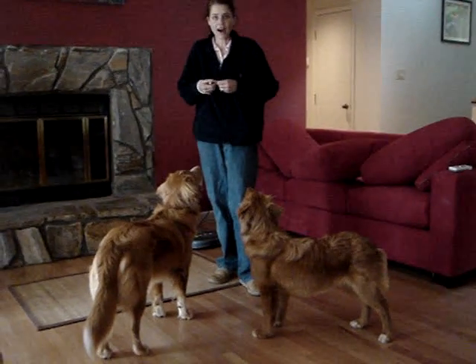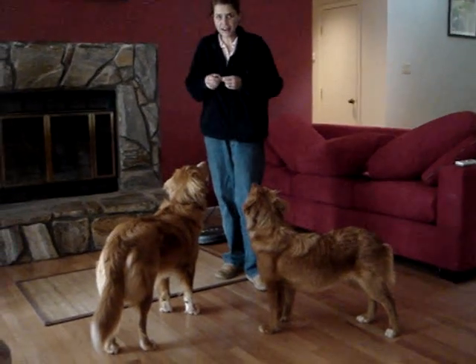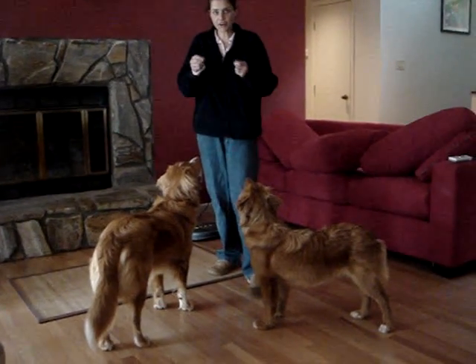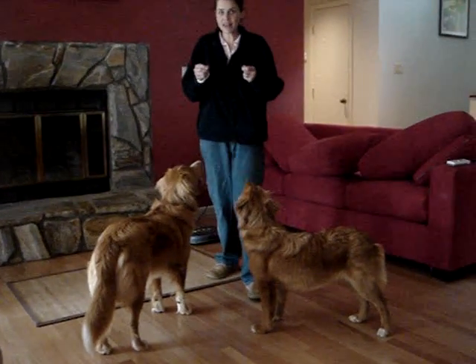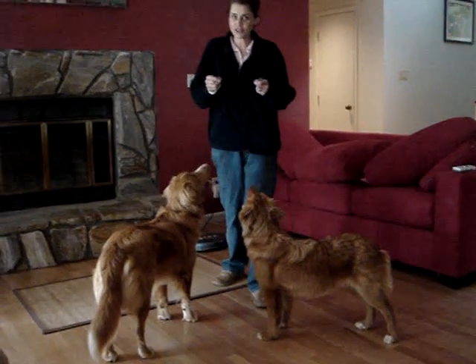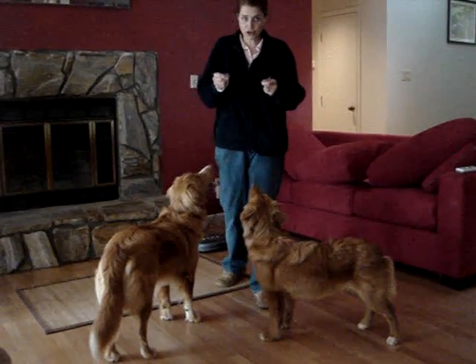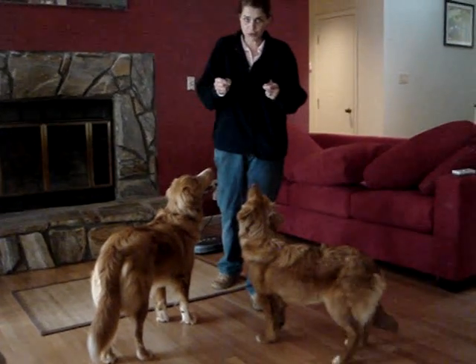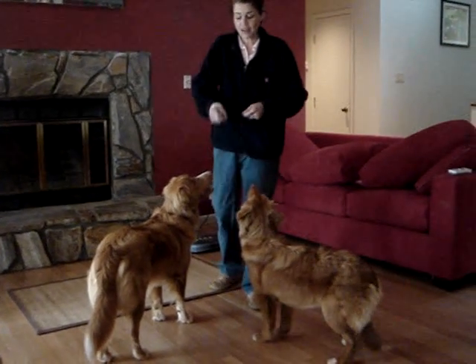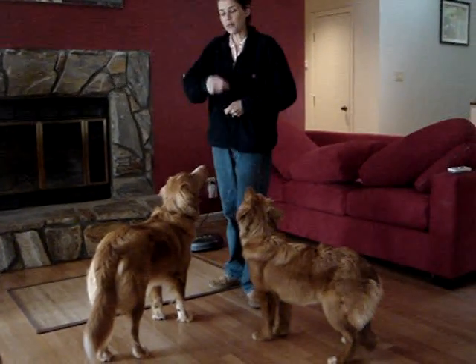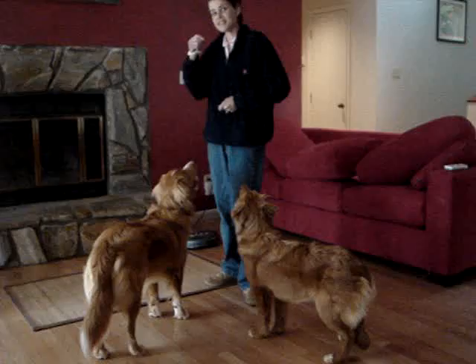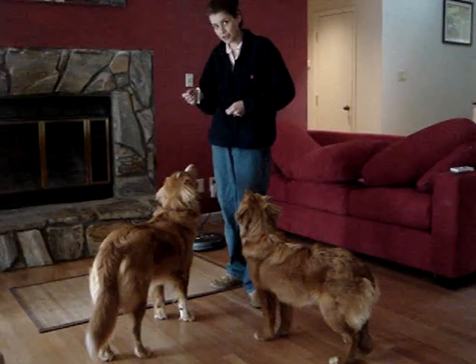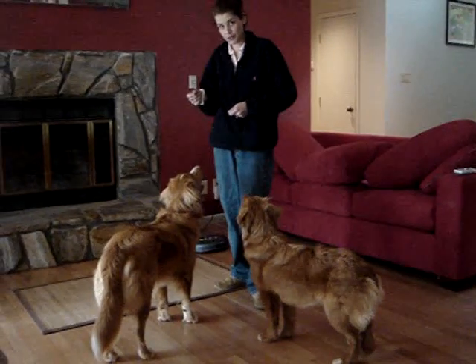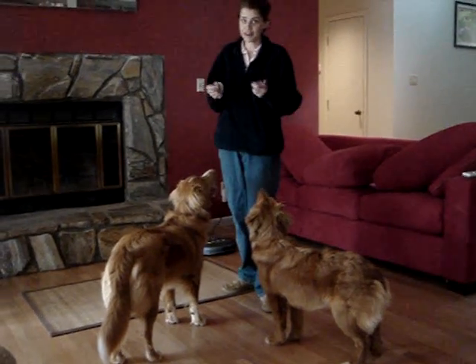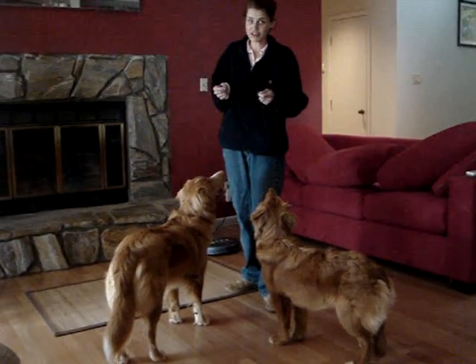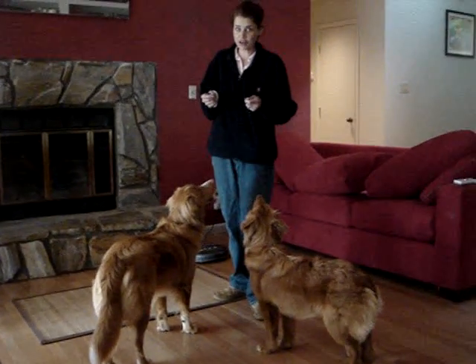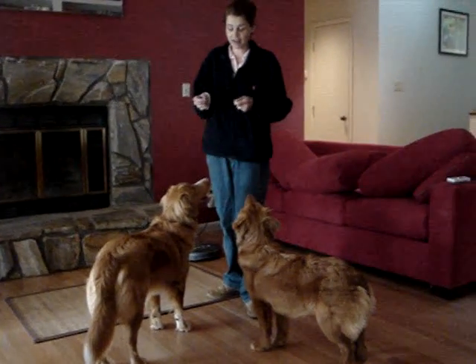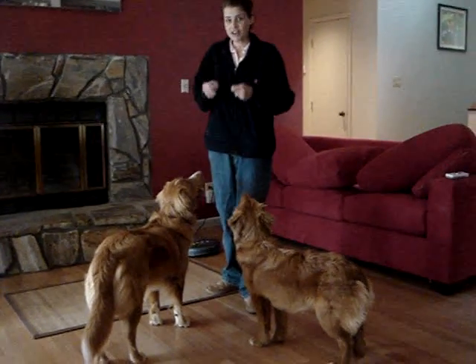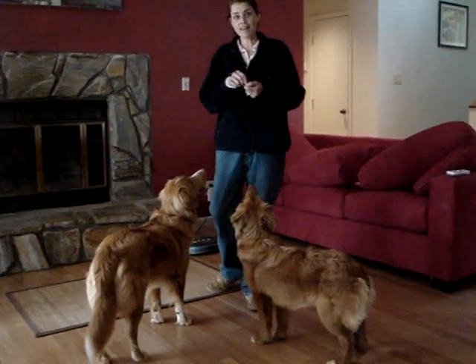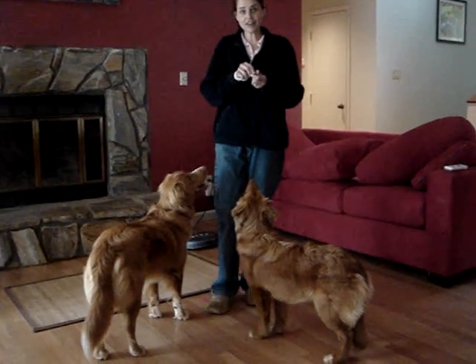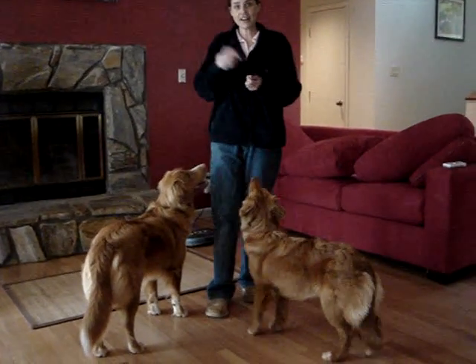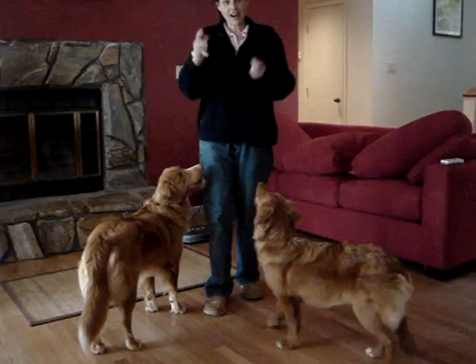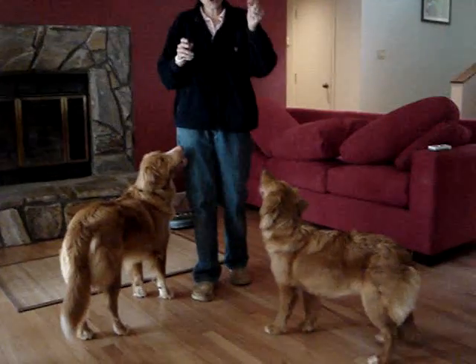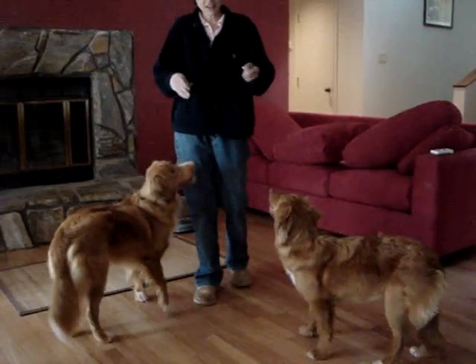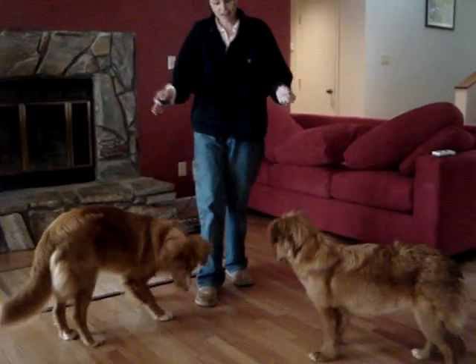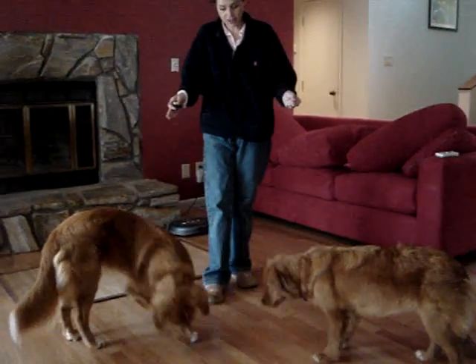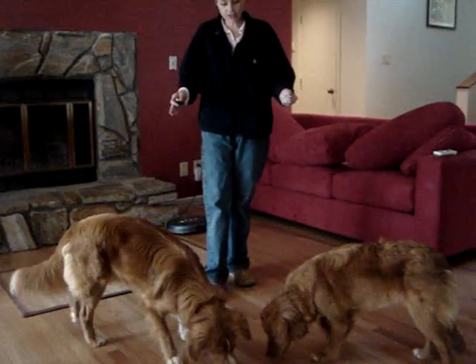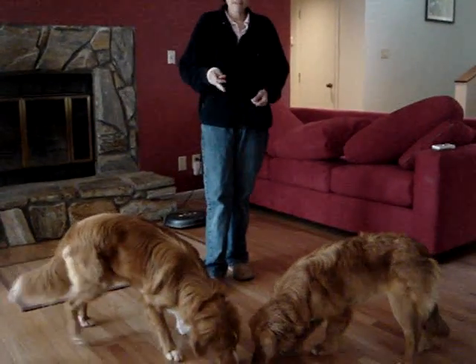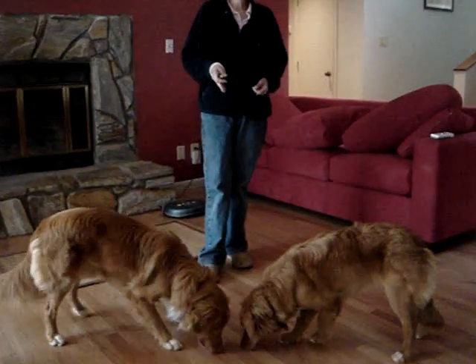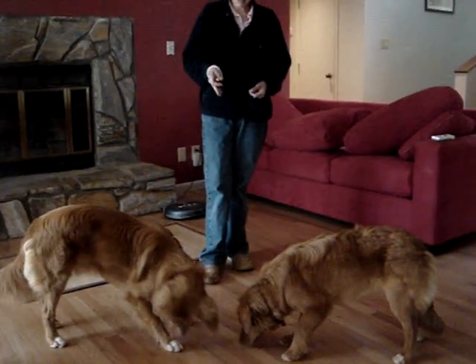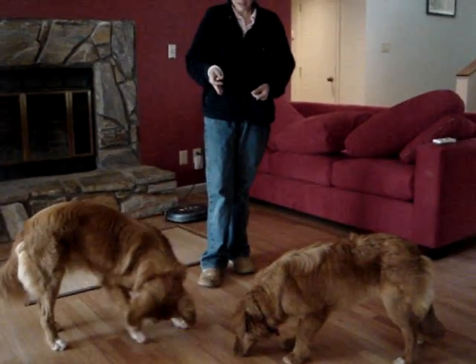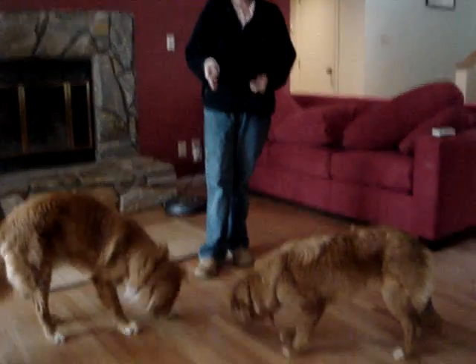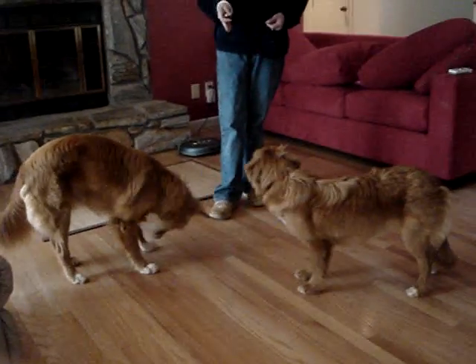Hi Linda, I thought it would be easier to show you than it would be to tell you how to teach your dog to back up. So I have my clicker, and I have some treats, and I have a couple of dogs — very nice specimens, if I do say so myself.